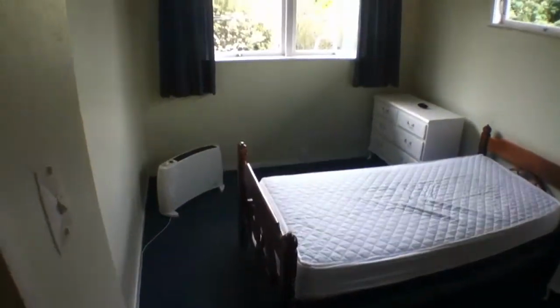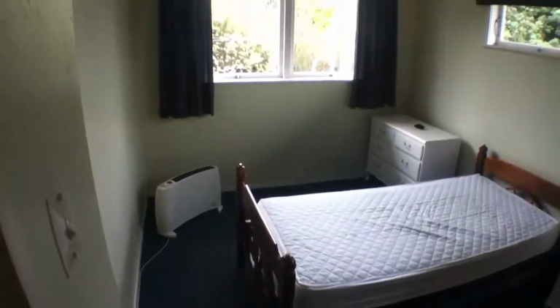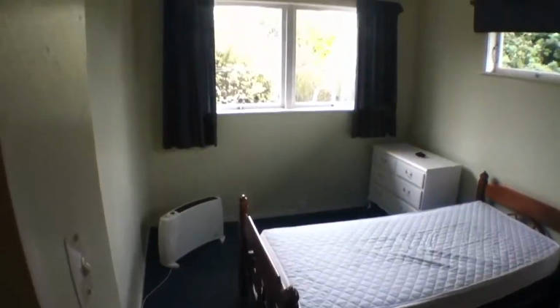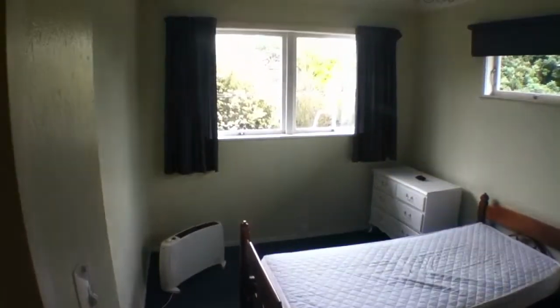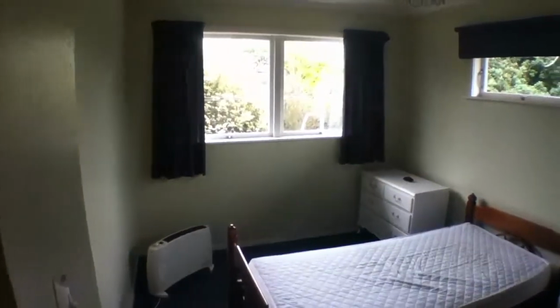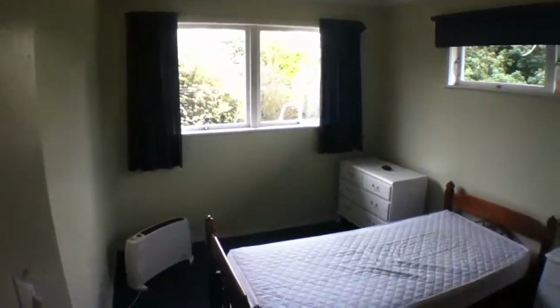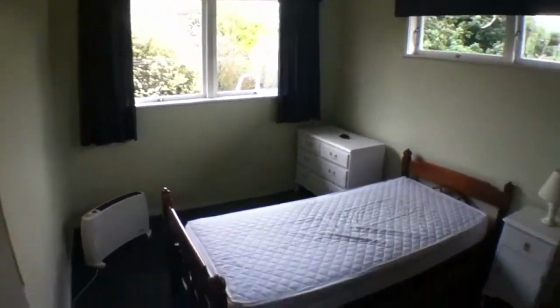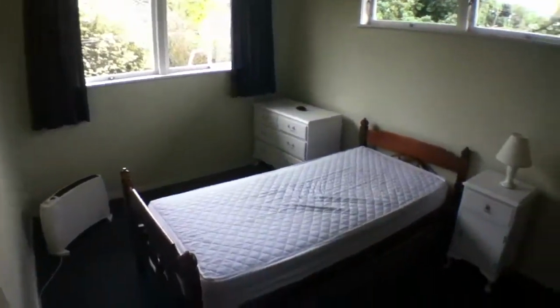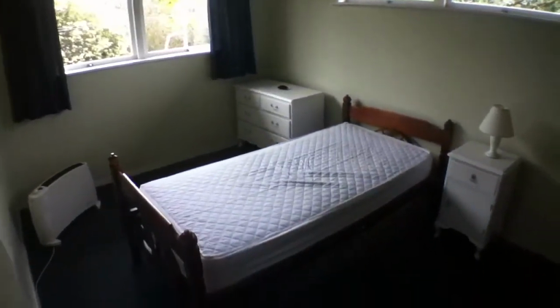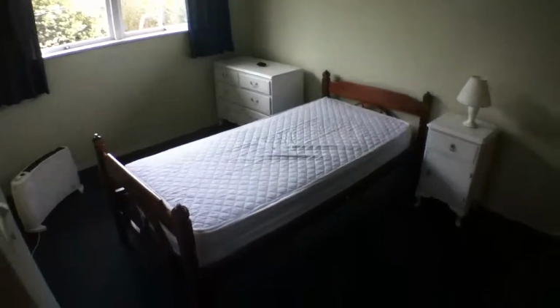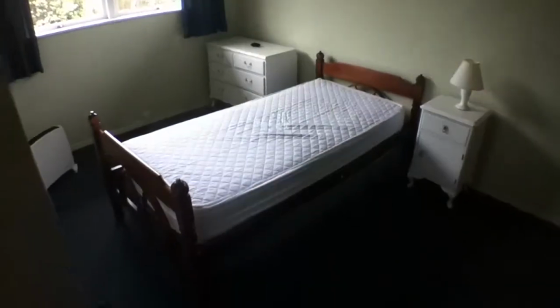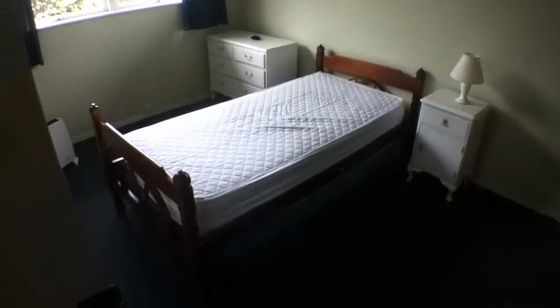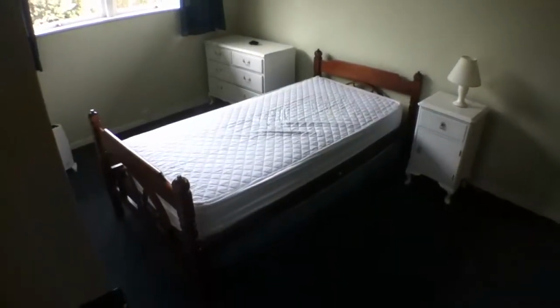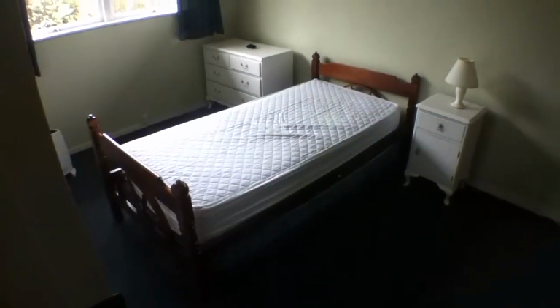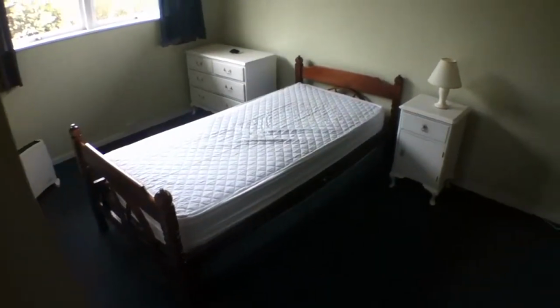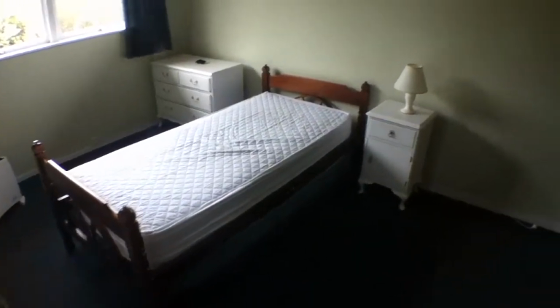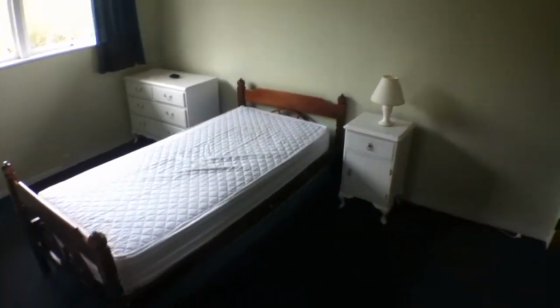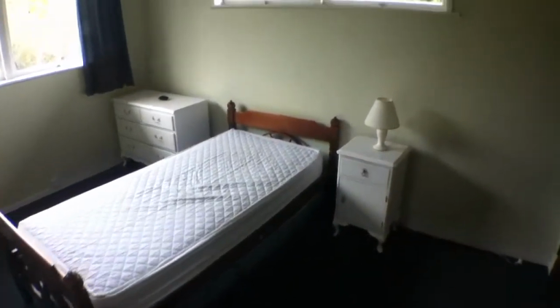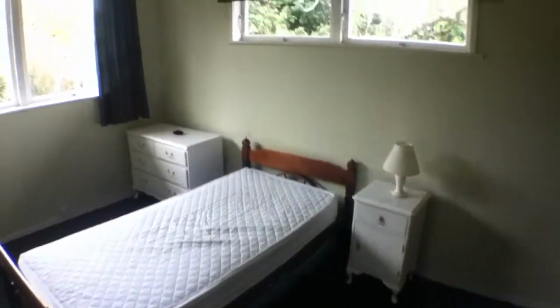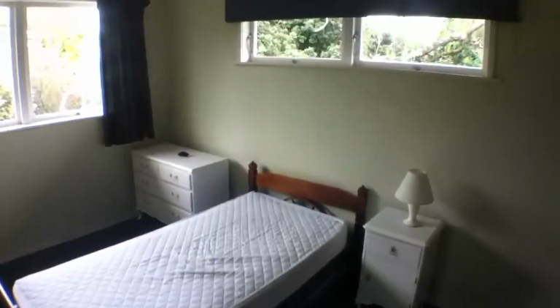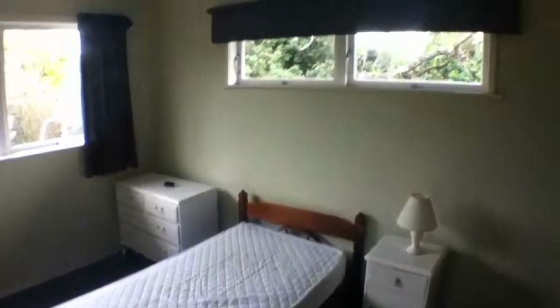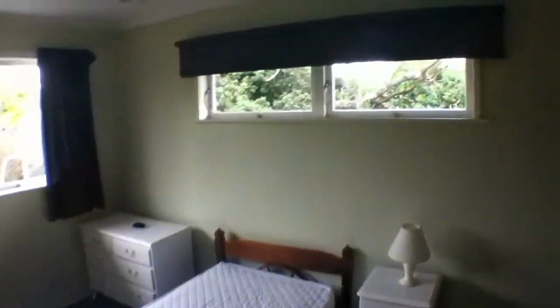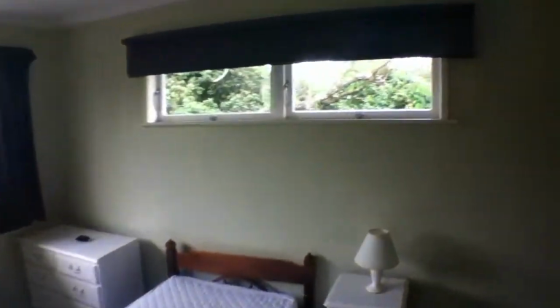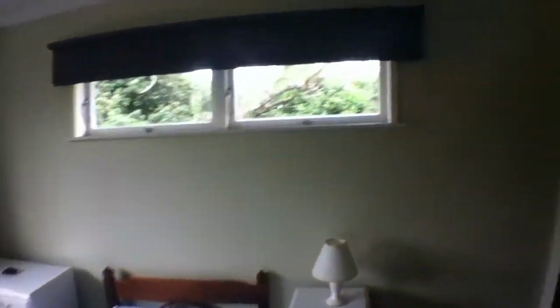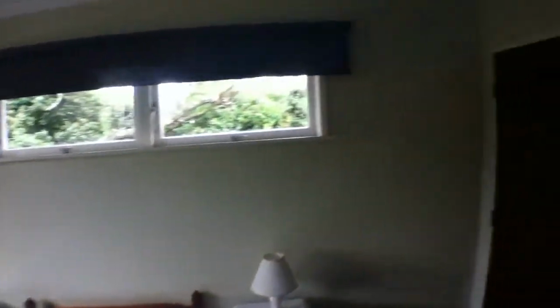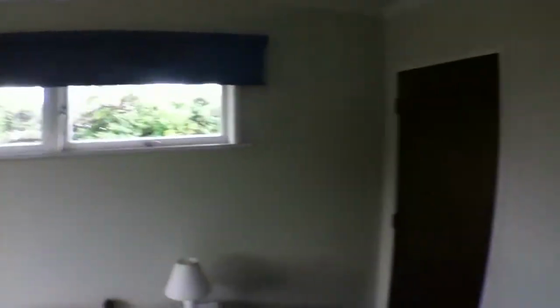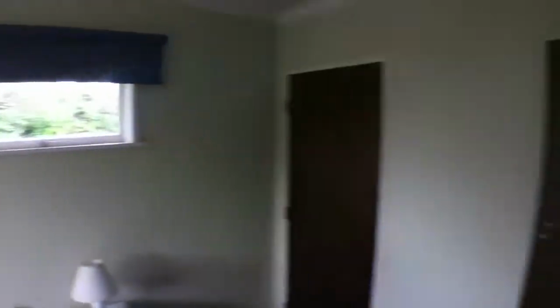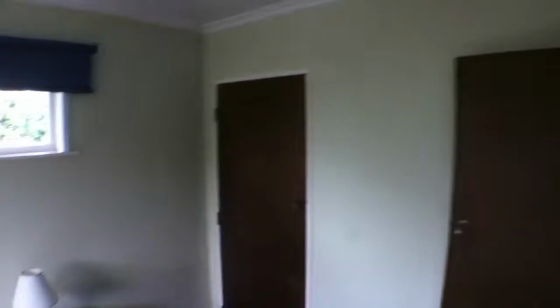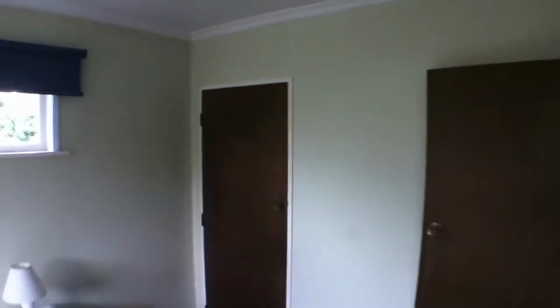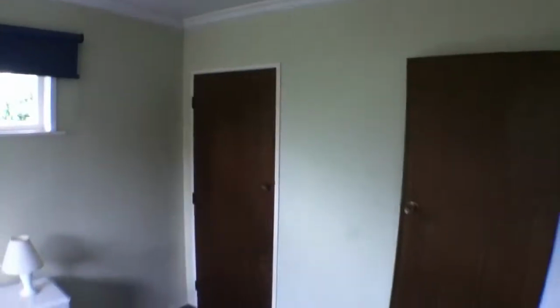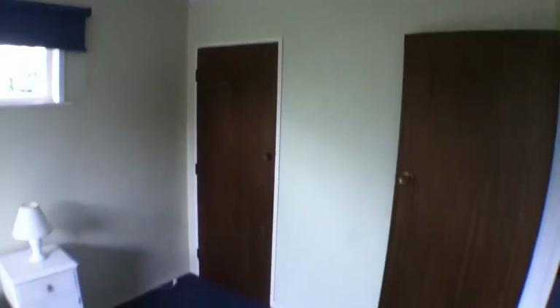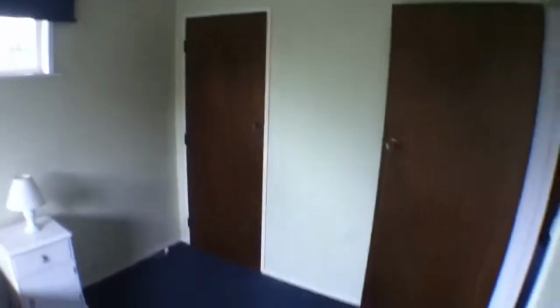This has a single bed with a trundle bed underneath, and a wardrobe here as well.